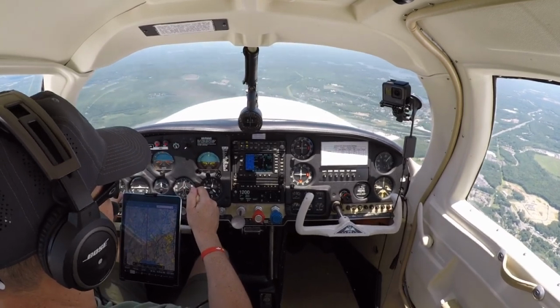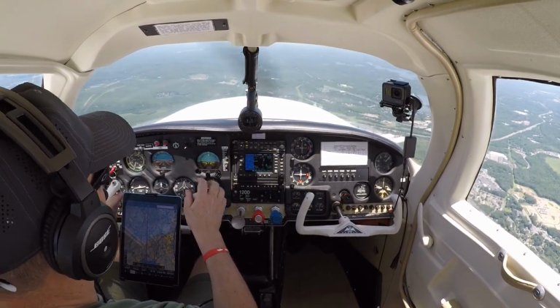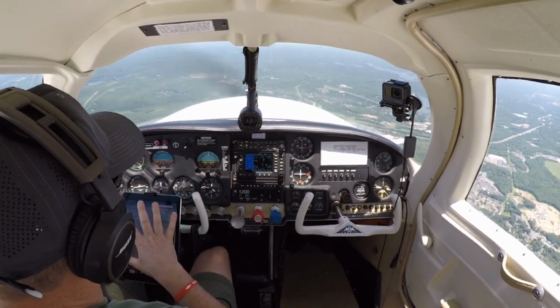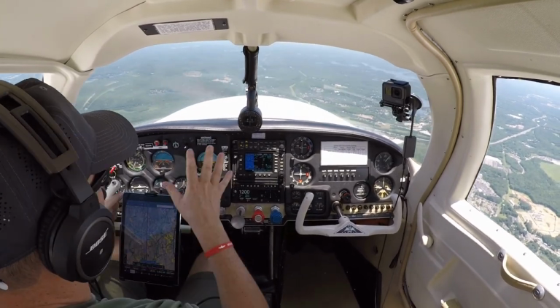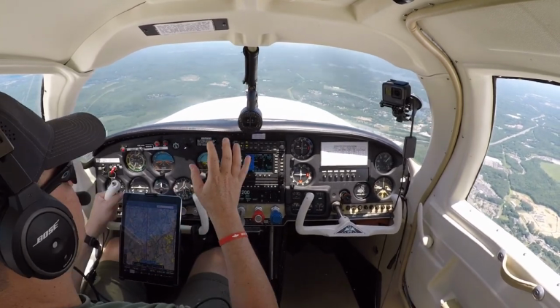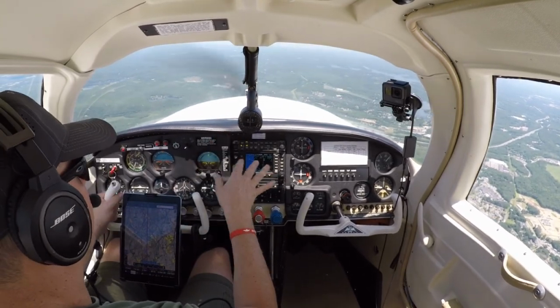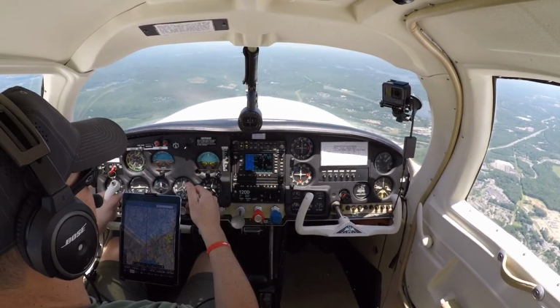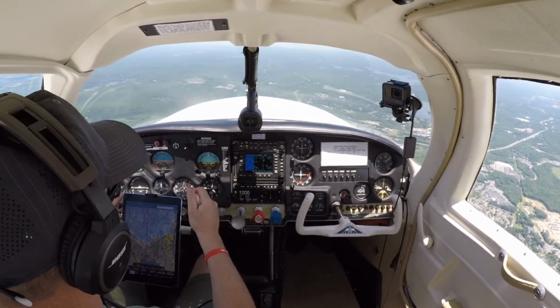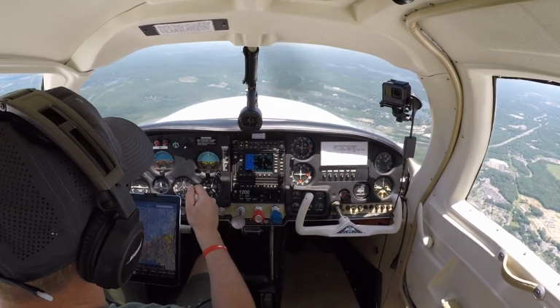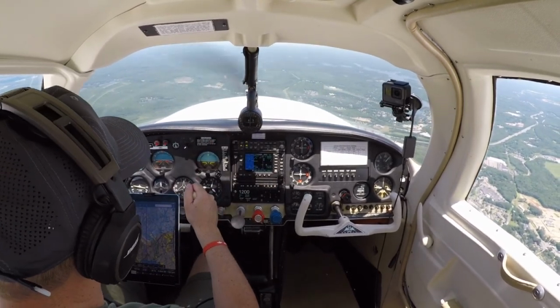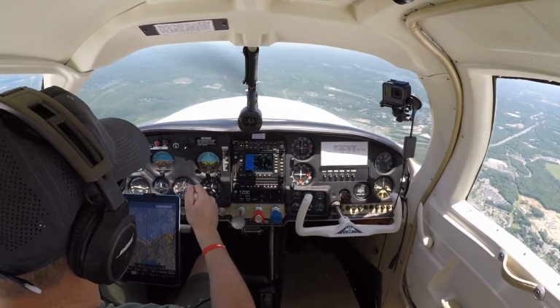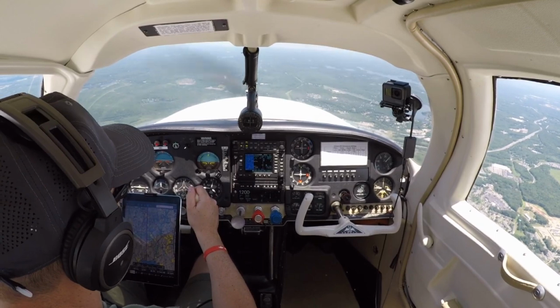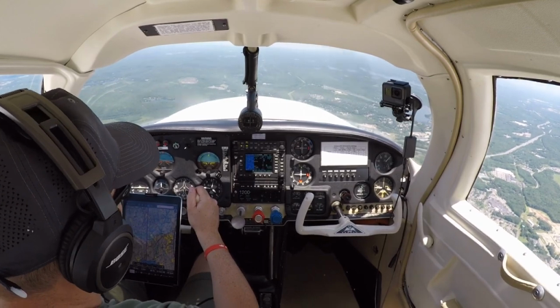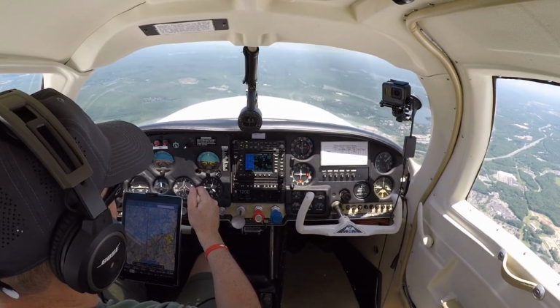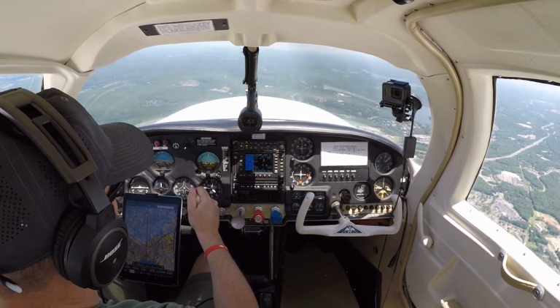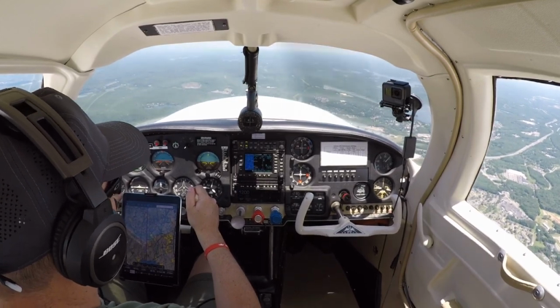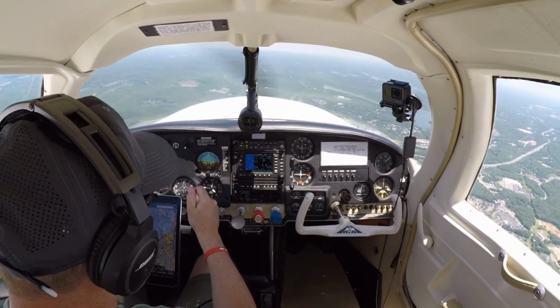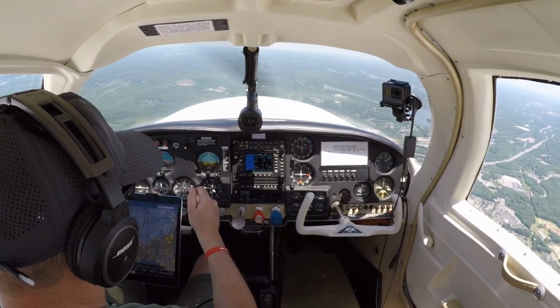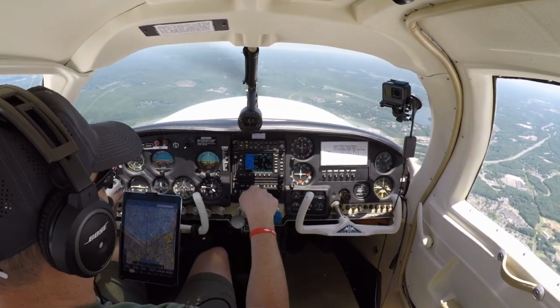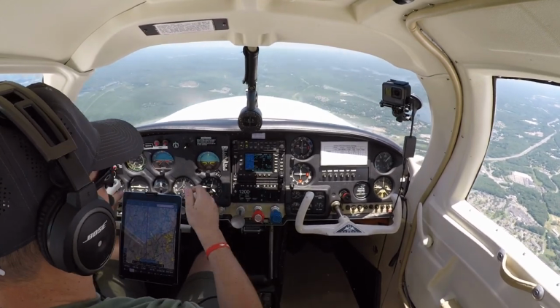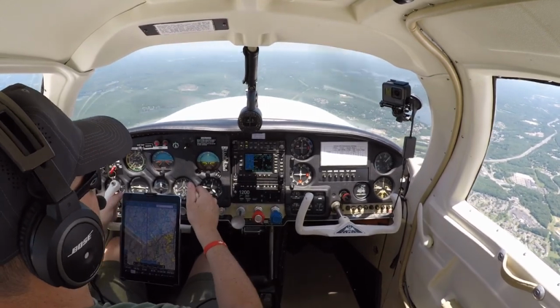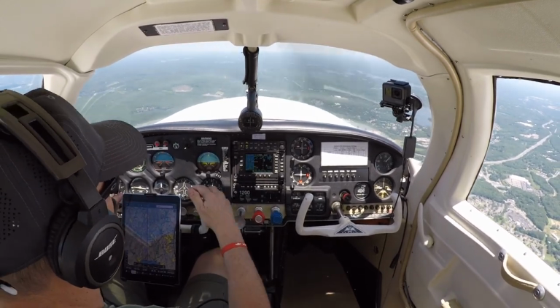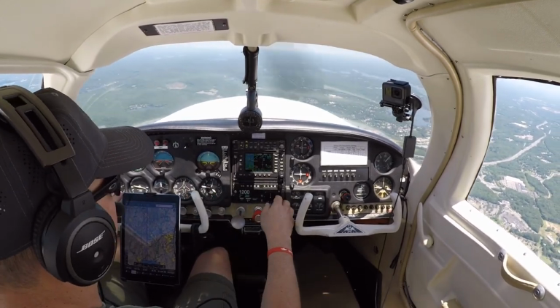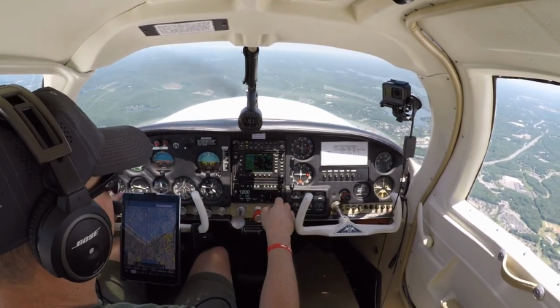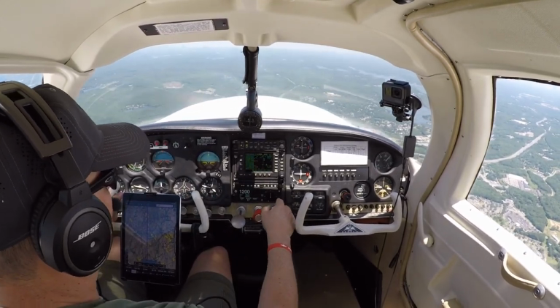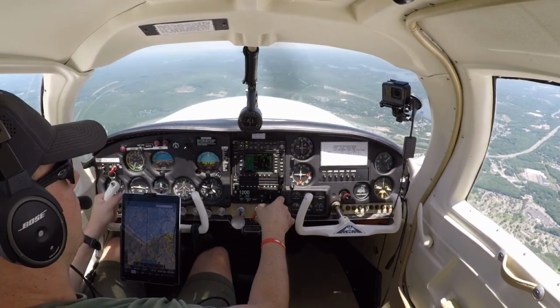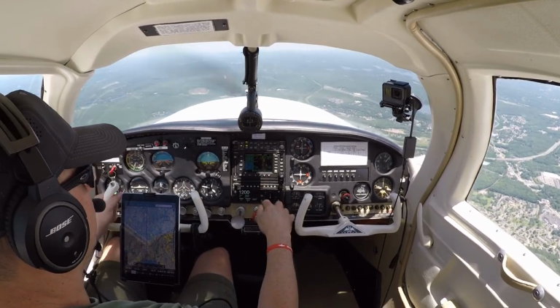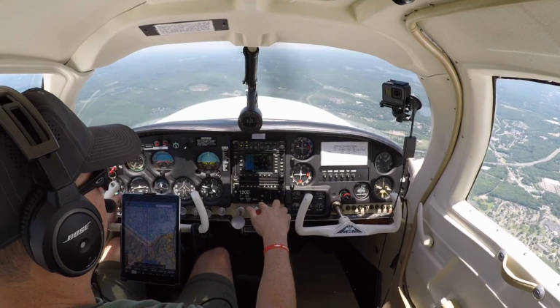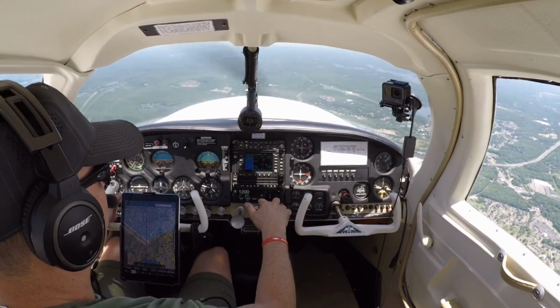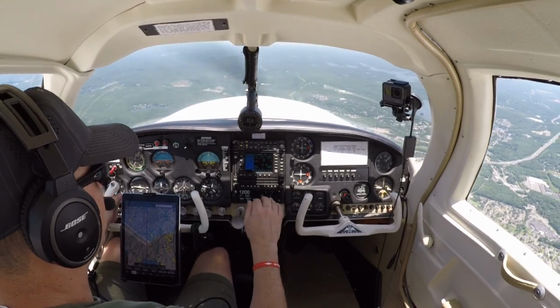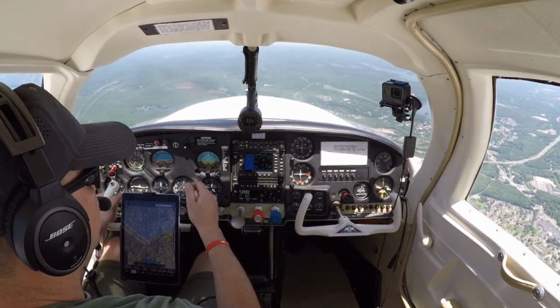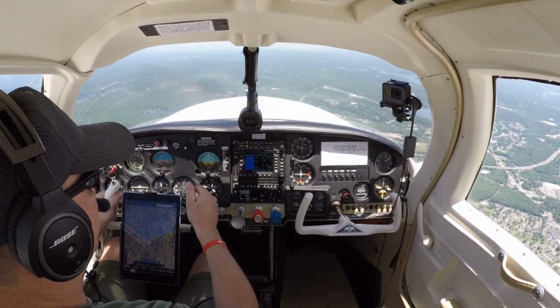I have it on the Garmin 480, and I also have it on my transponder. If I zoom out a little bit more I will see it - there they are.